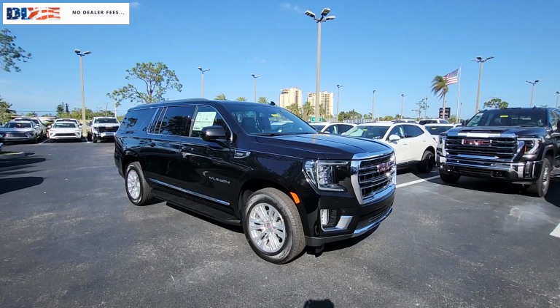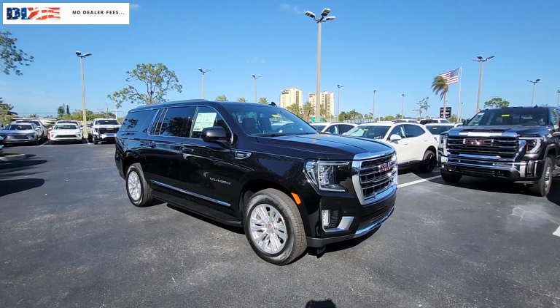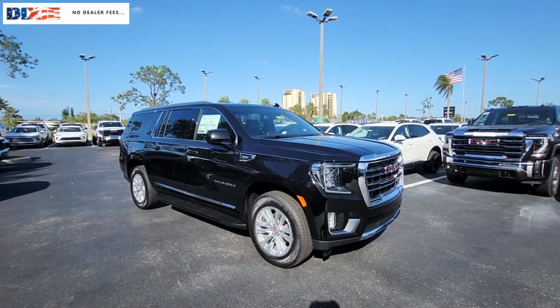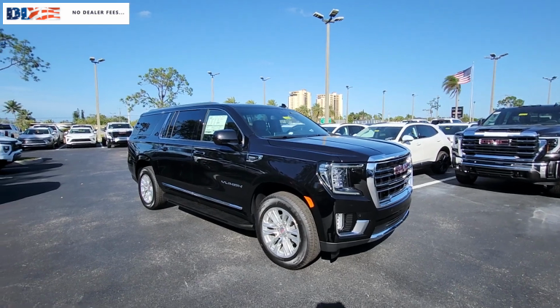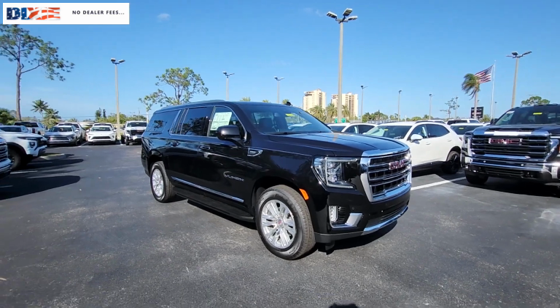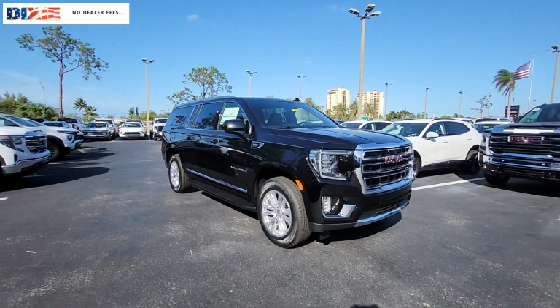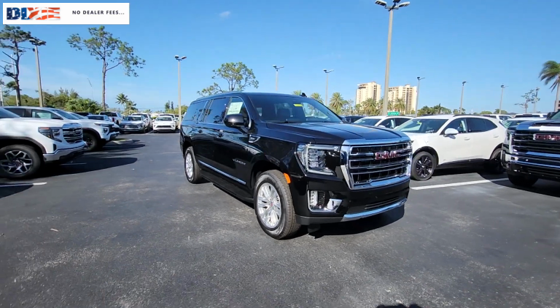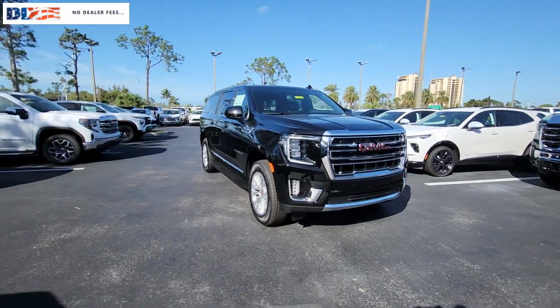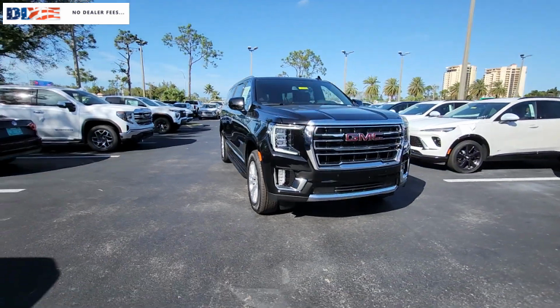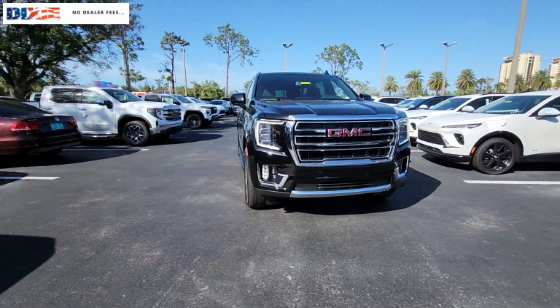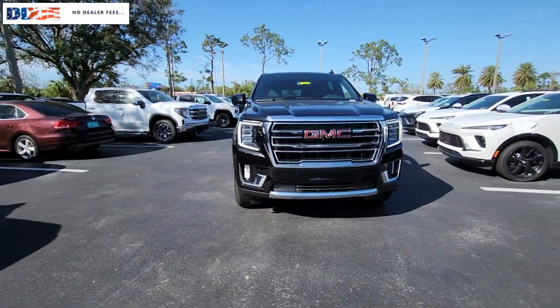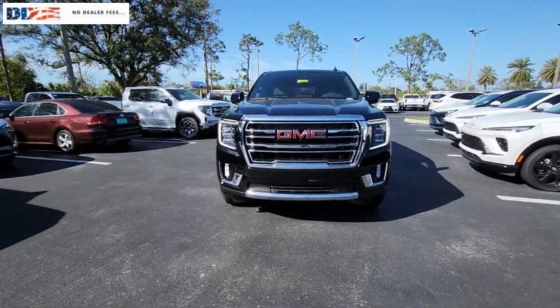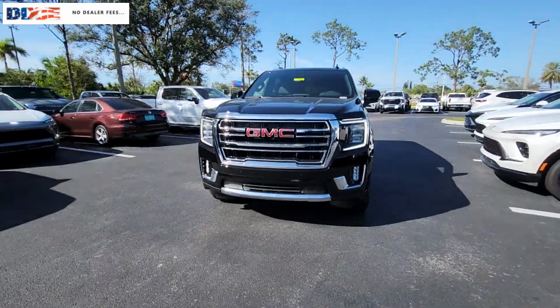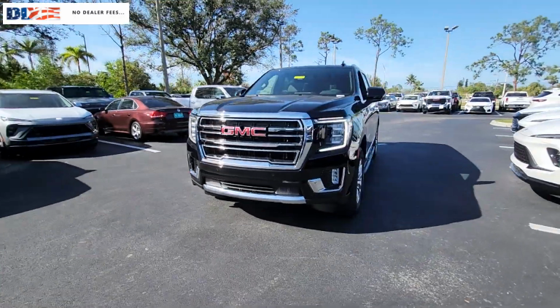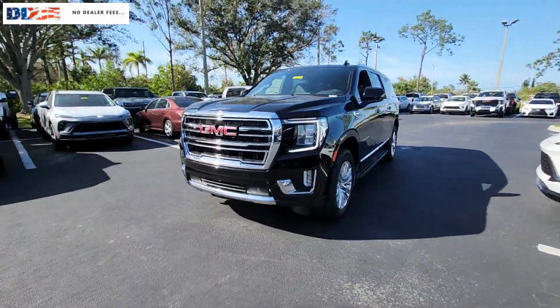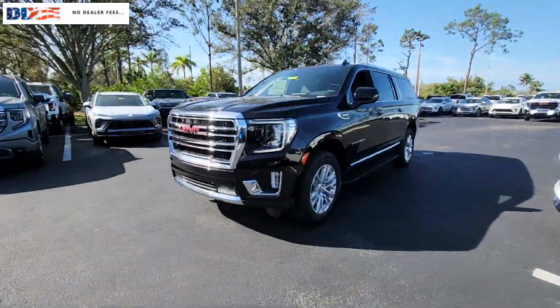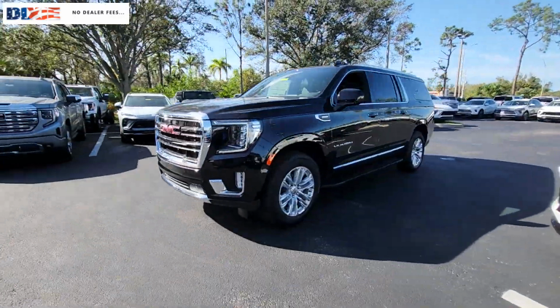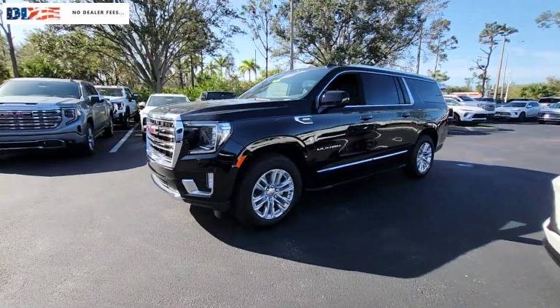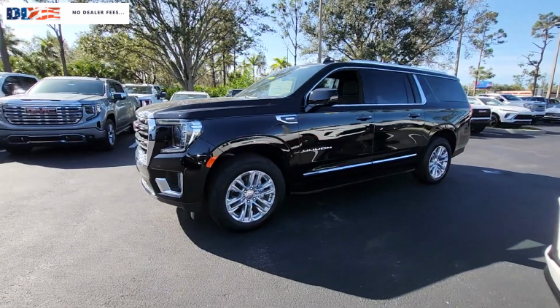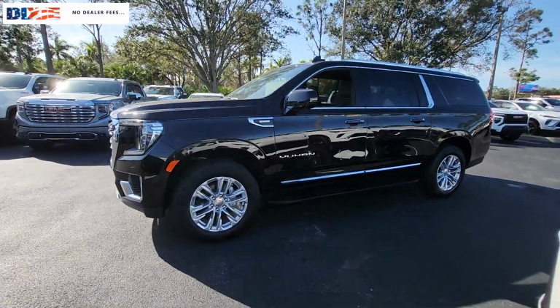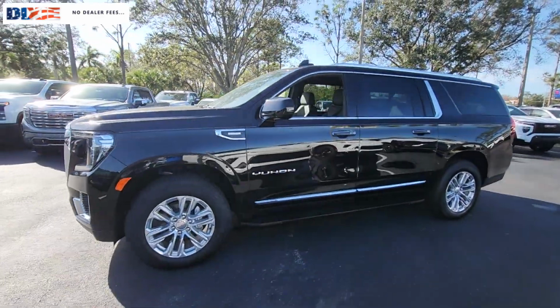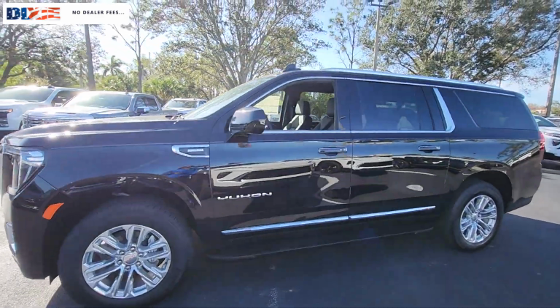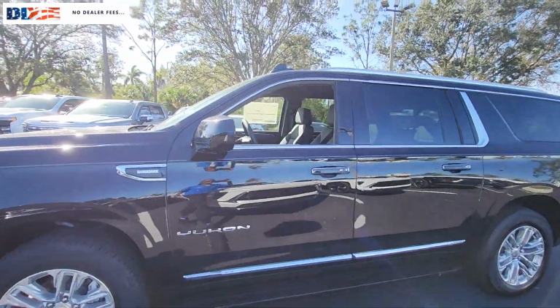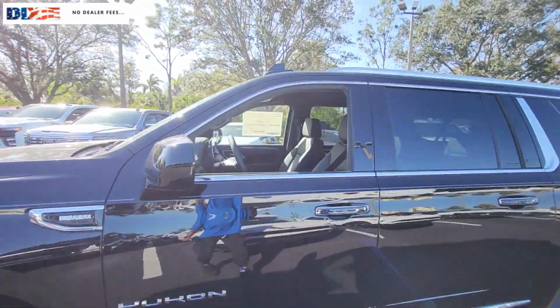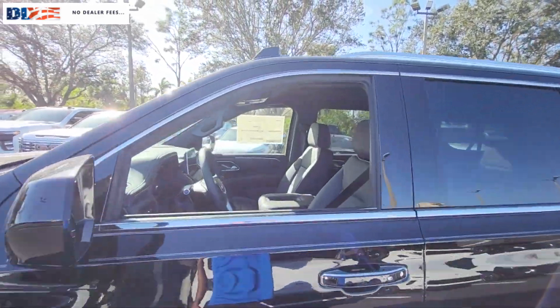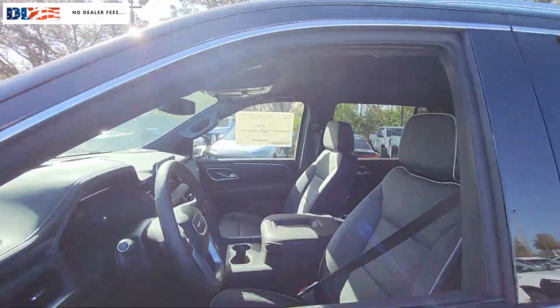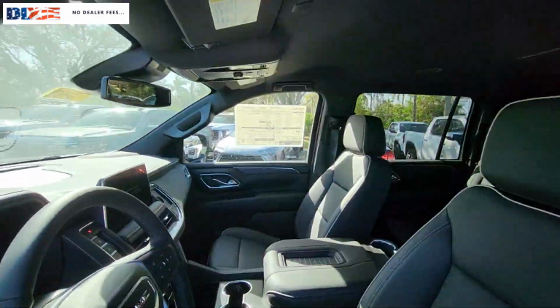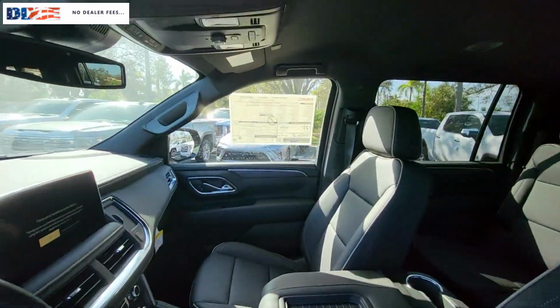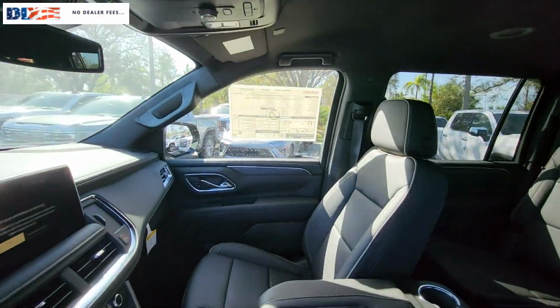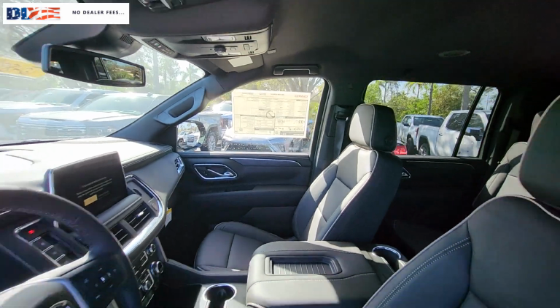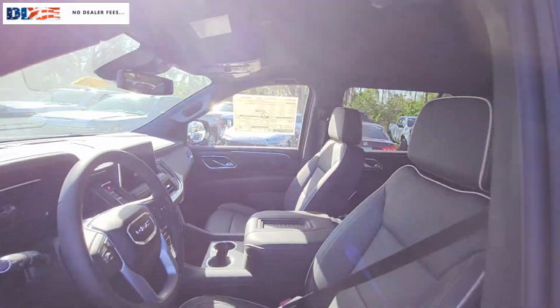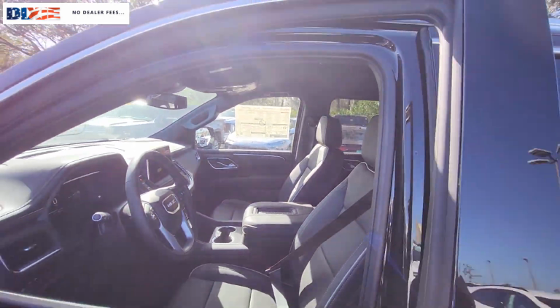Looking for your dream car? It could be the 2024 GMC Yukon XL. Take a closer look at this extraordinary GMC Yukon XL — the ultra-spacious, ultra-capable three-row SUV.